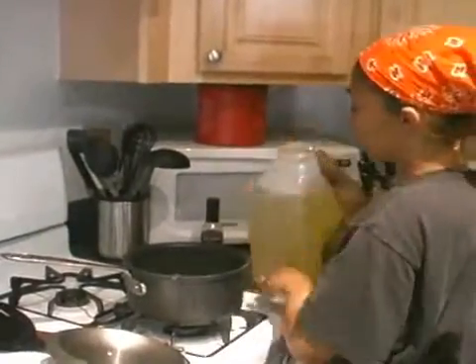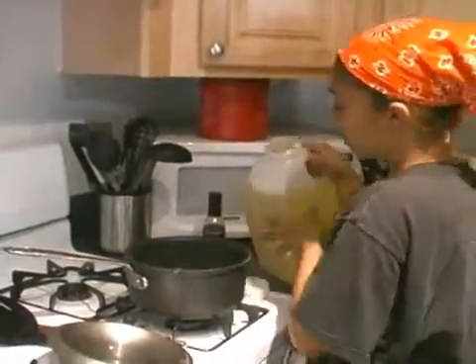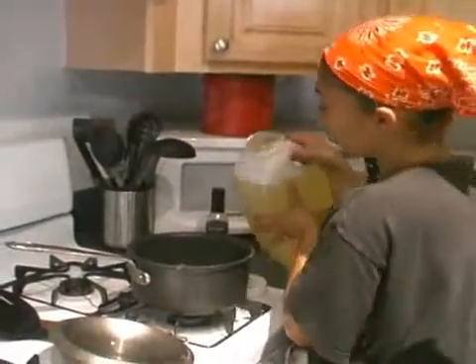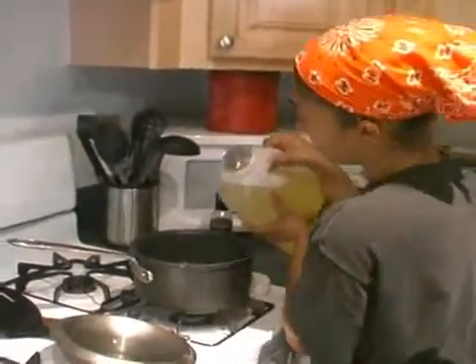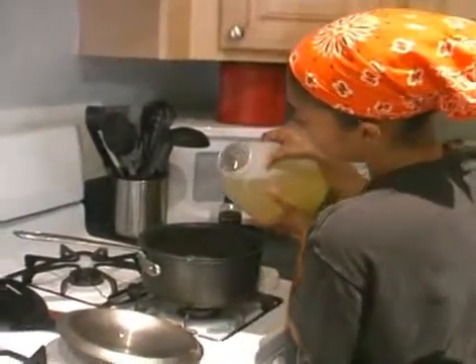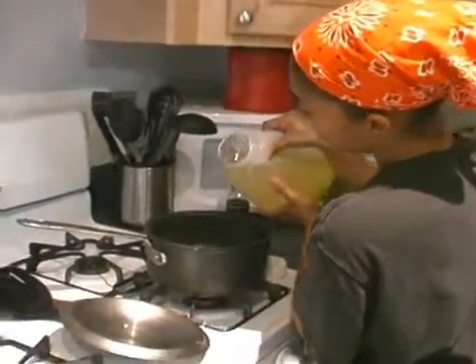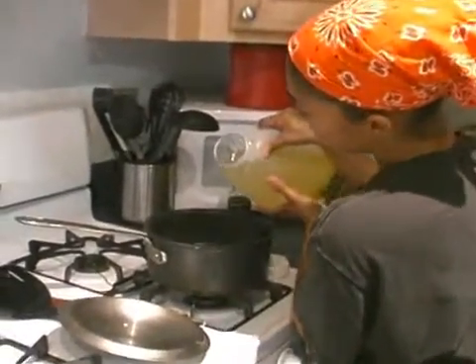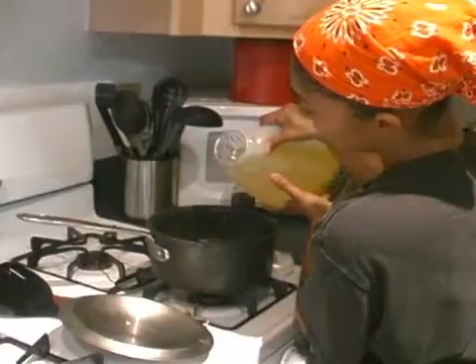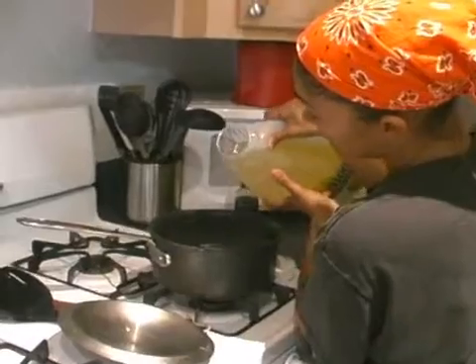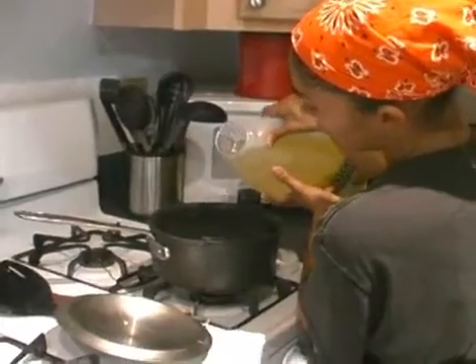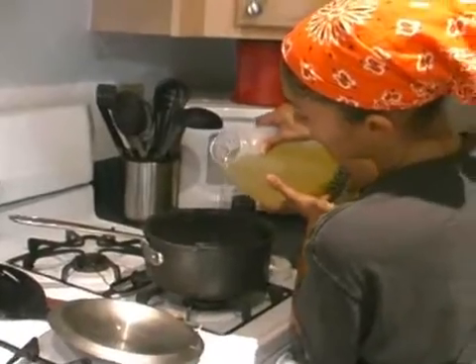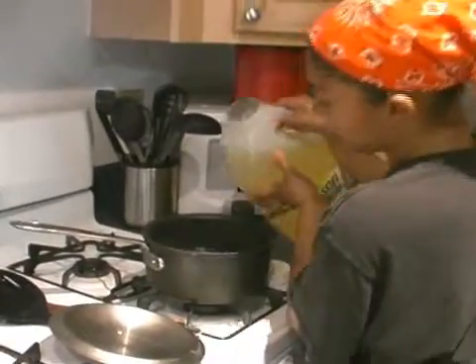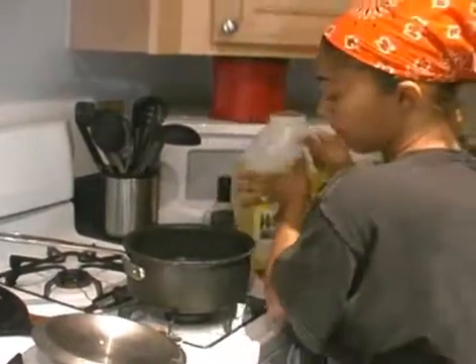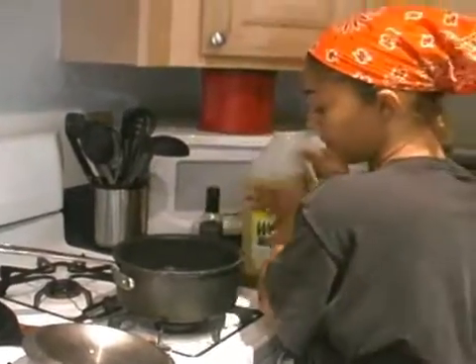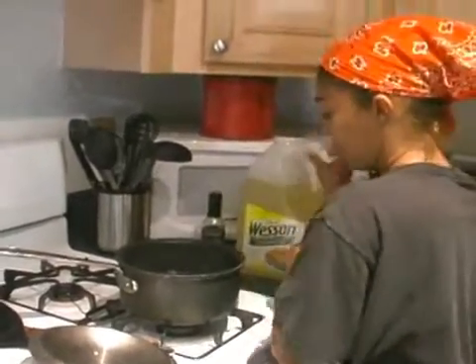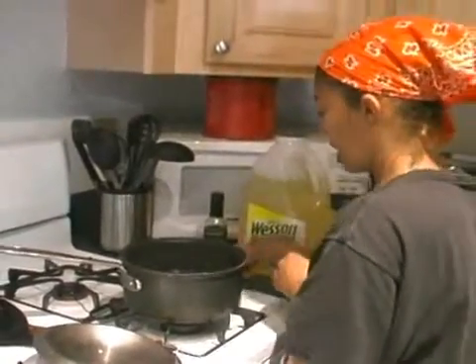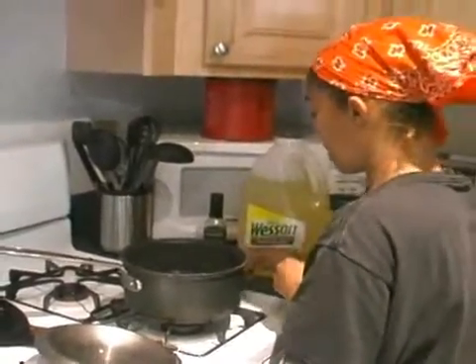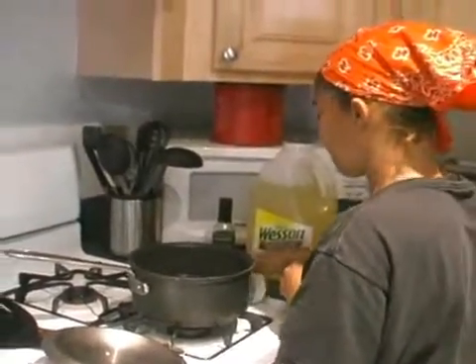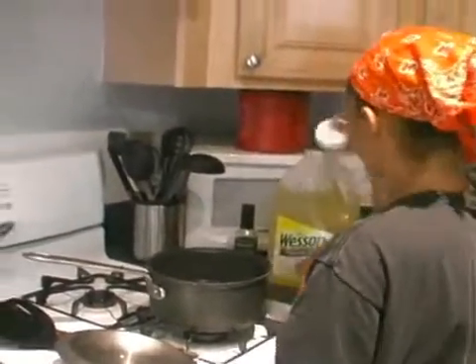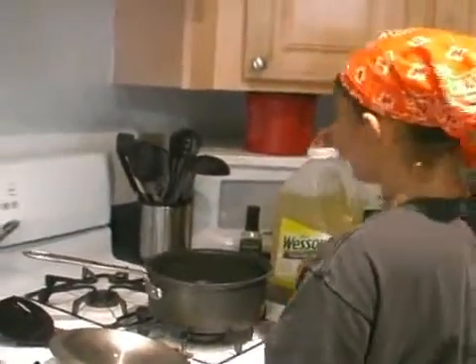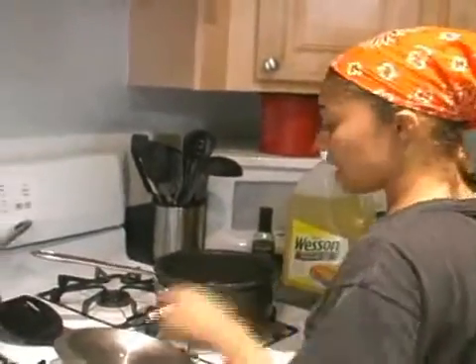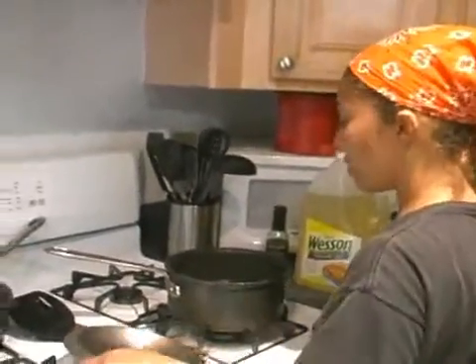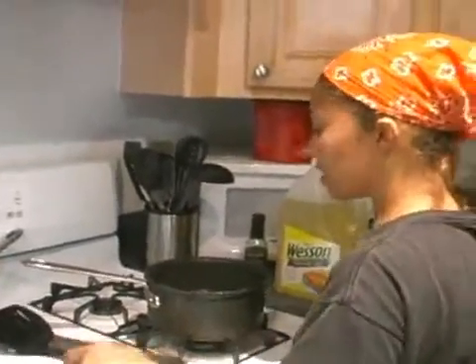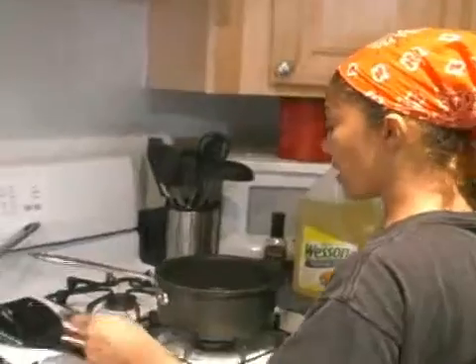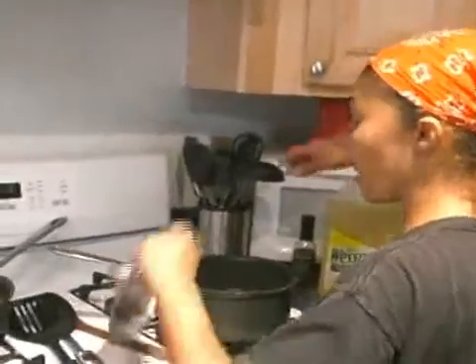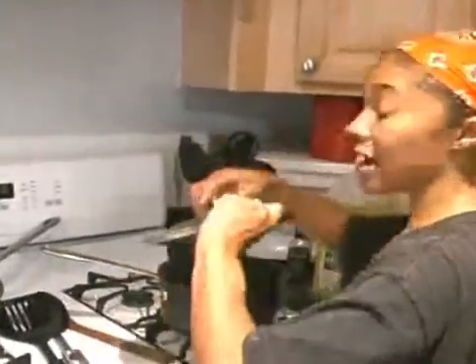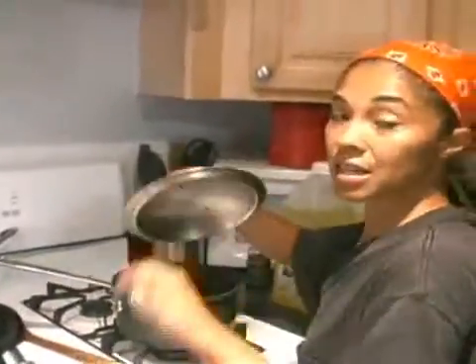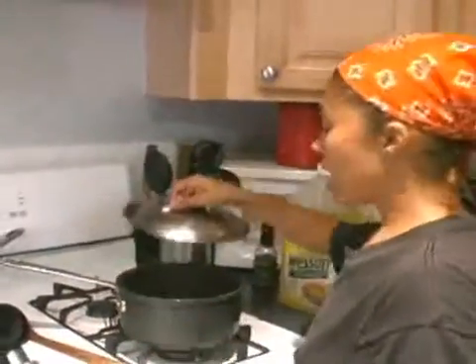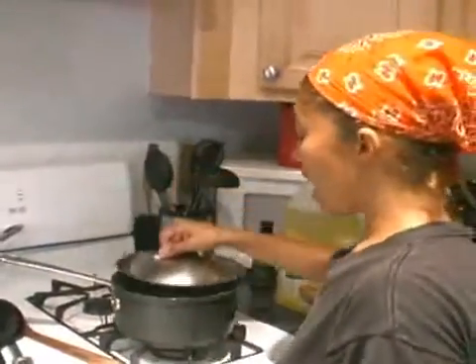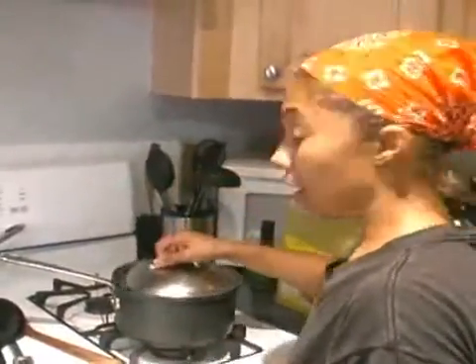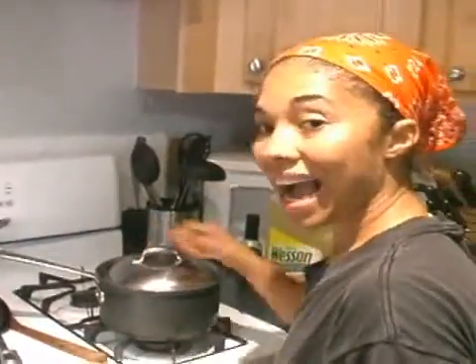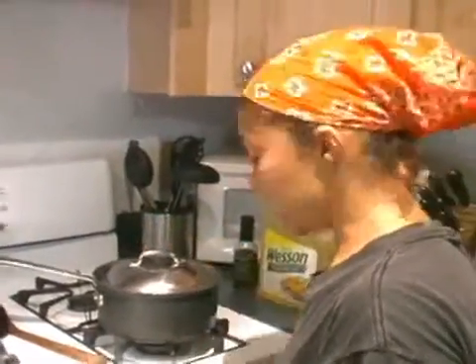A little drop of oil like that. Then I'm going to put this white rice on high heat.